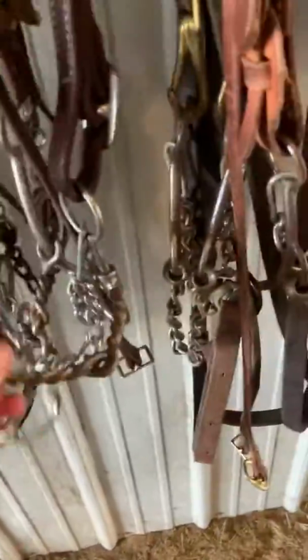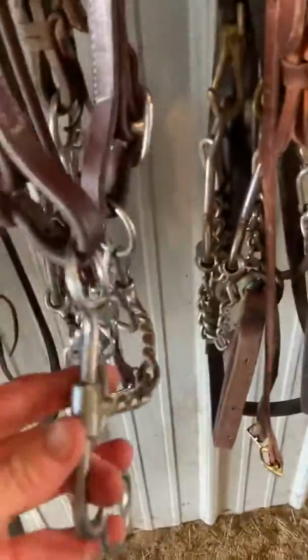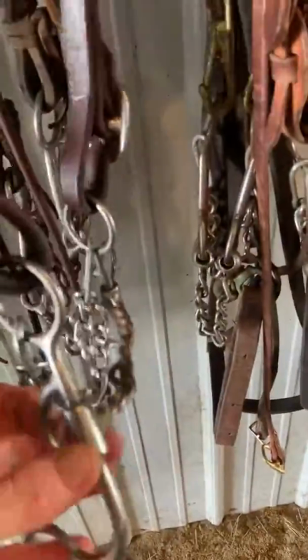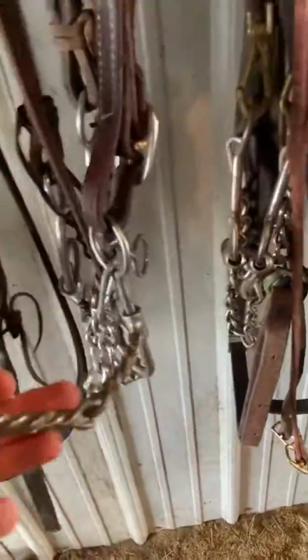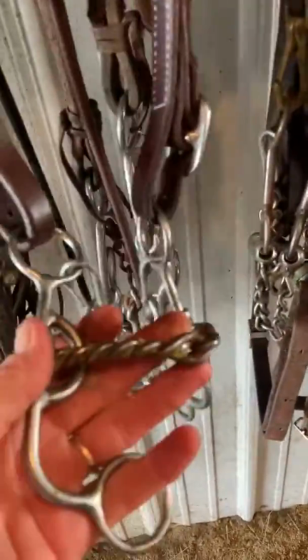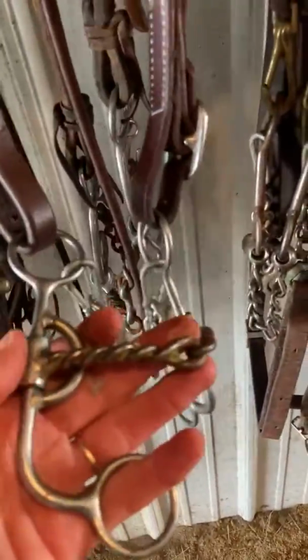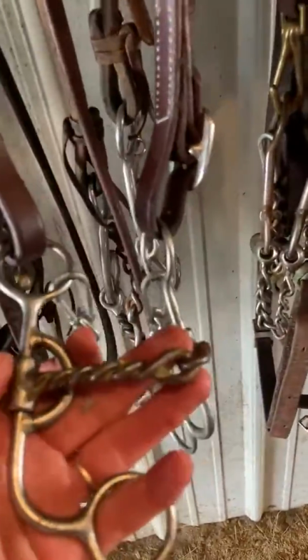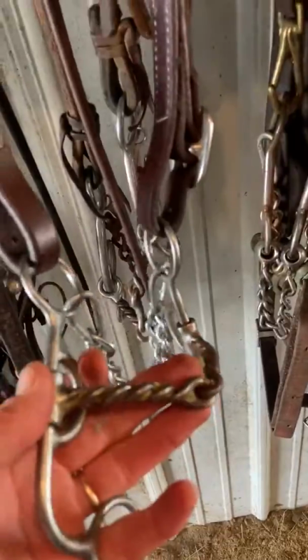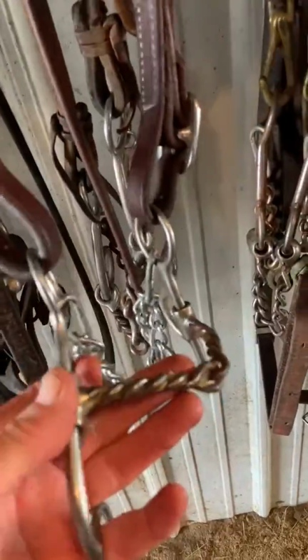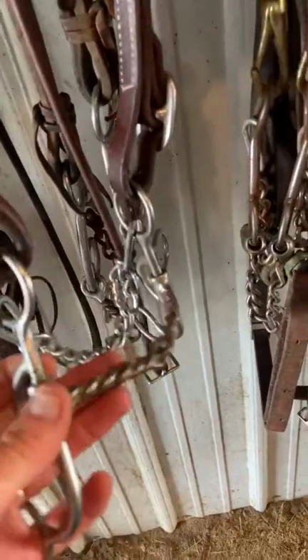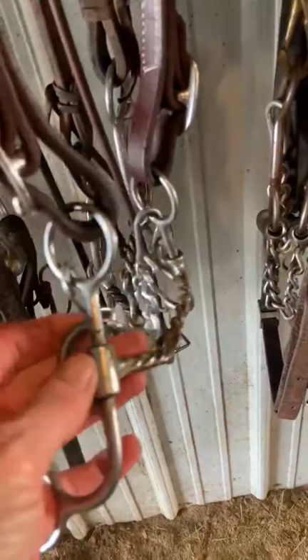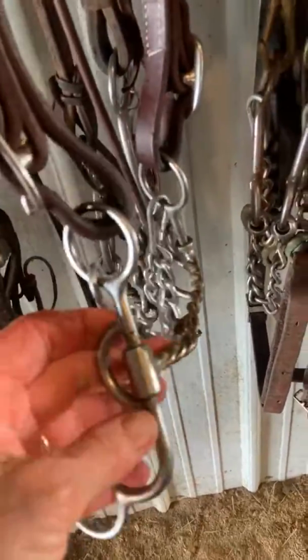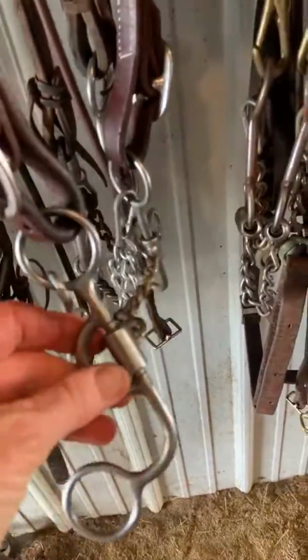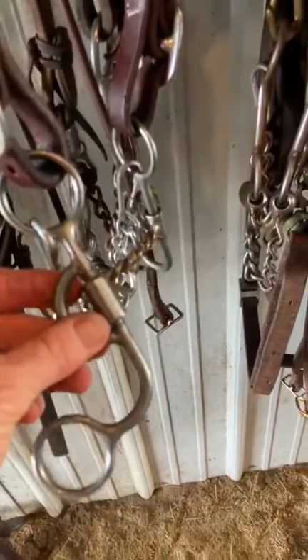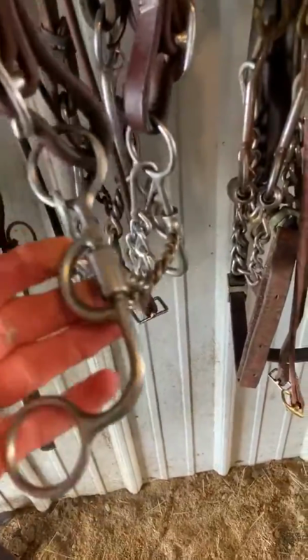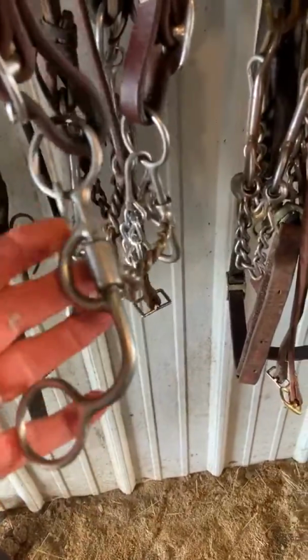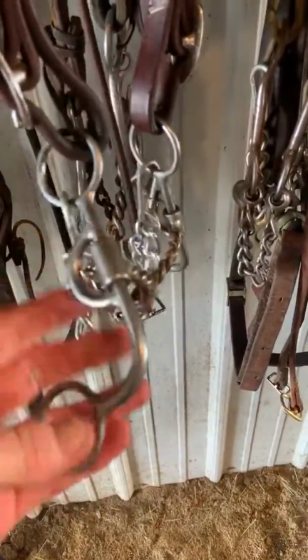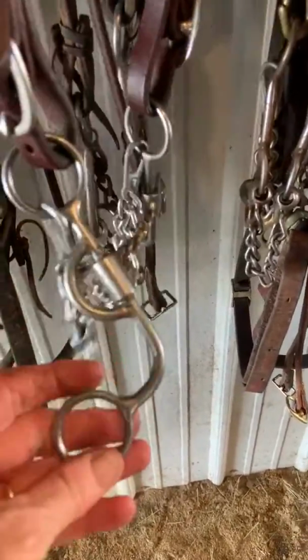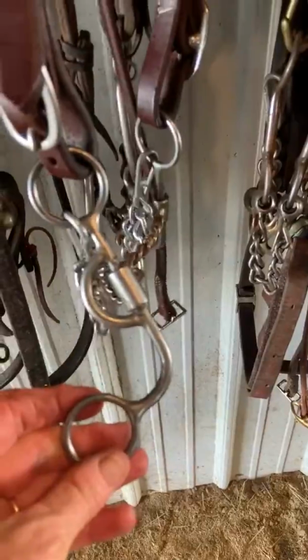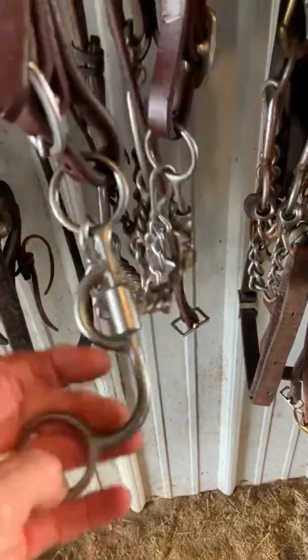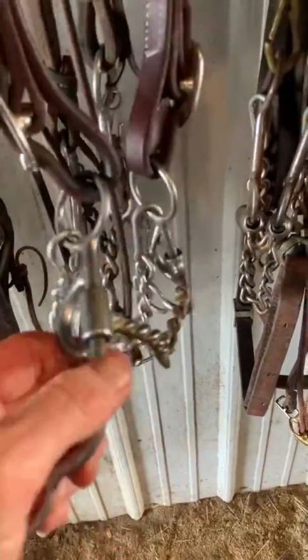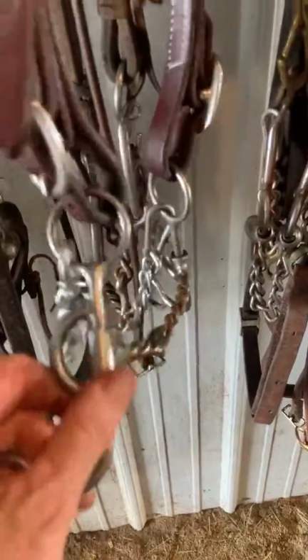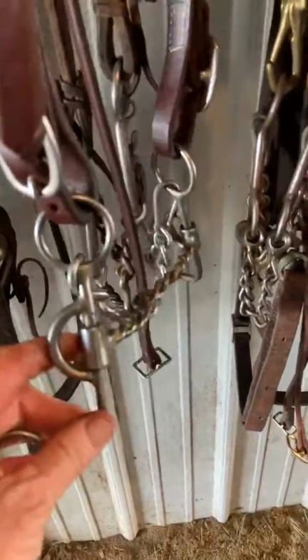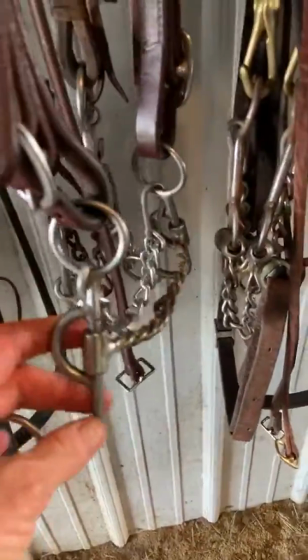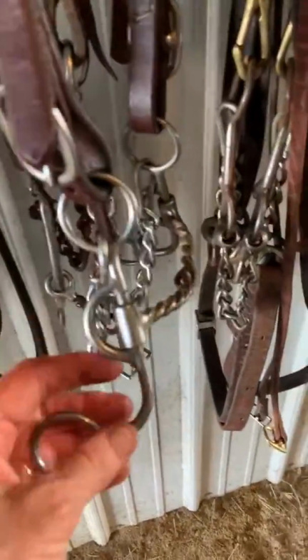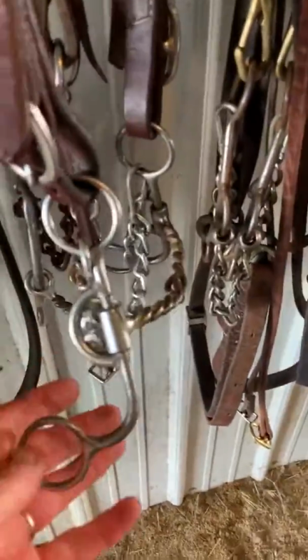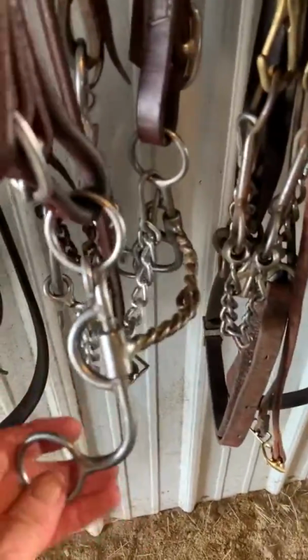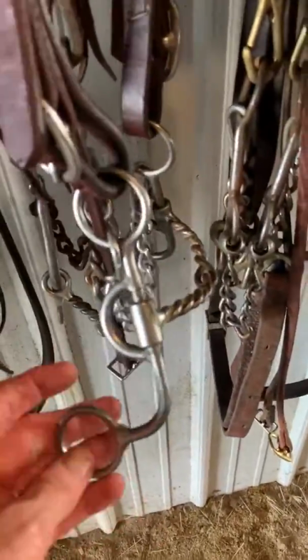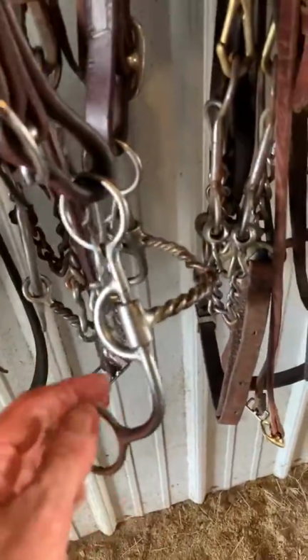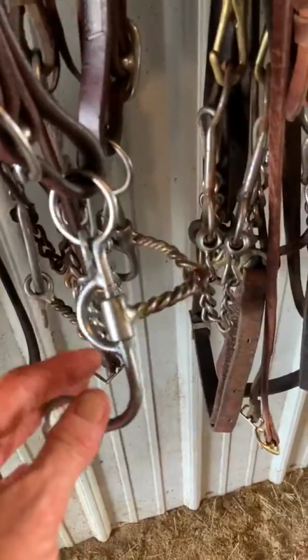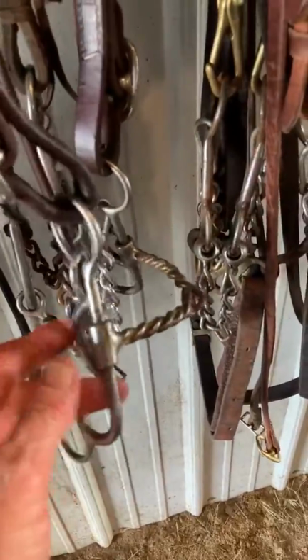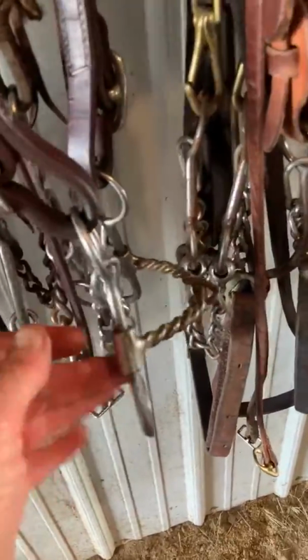Don Hanson double twist, or twisted wire — just a nice little bit. Small, short shank, got a little bit of slide in the mouth, but again just a really handy, real comfortable little bit.